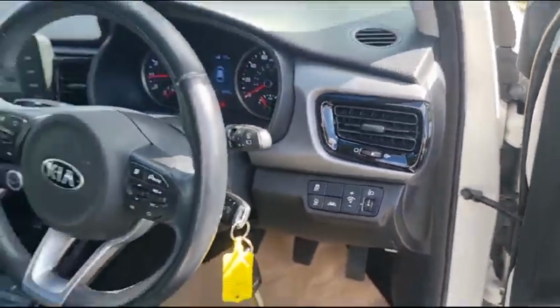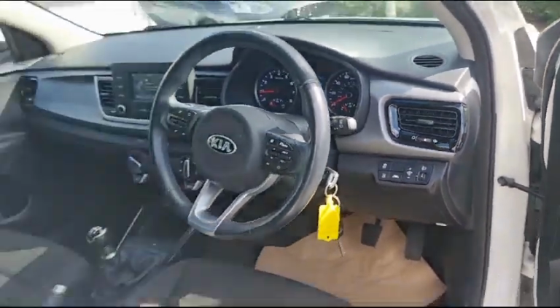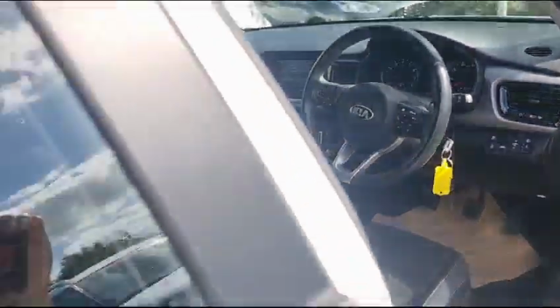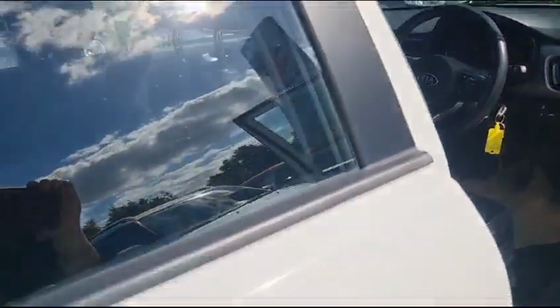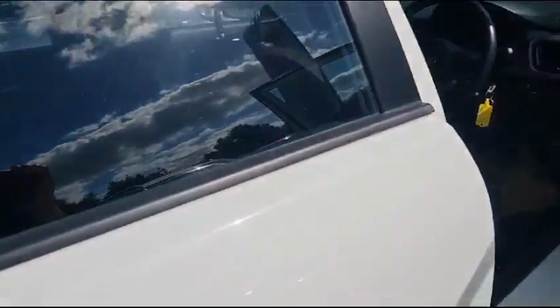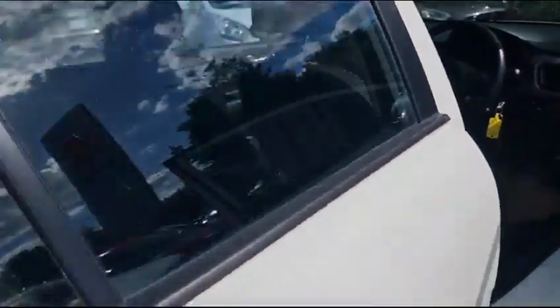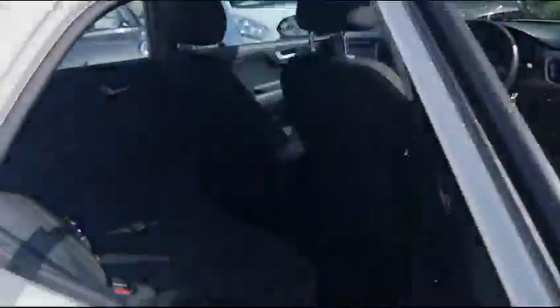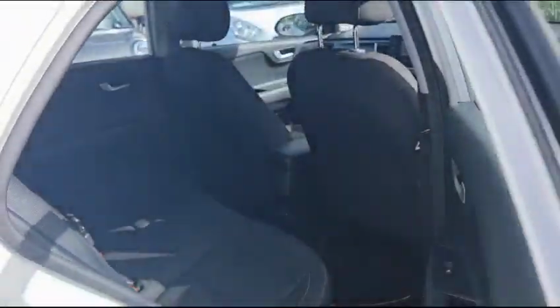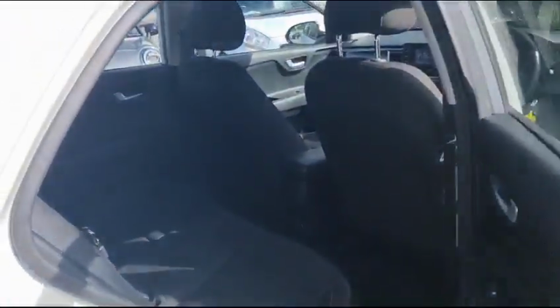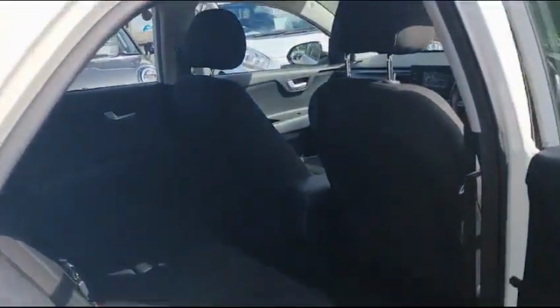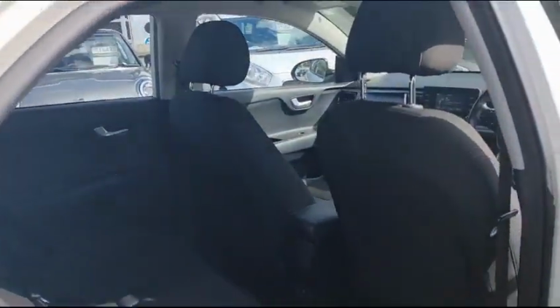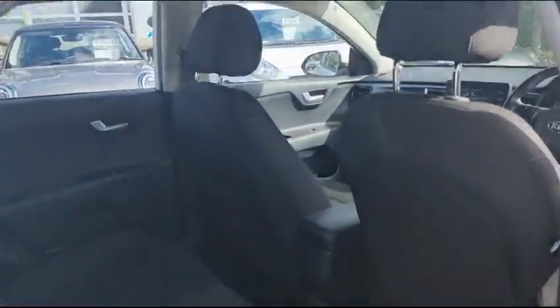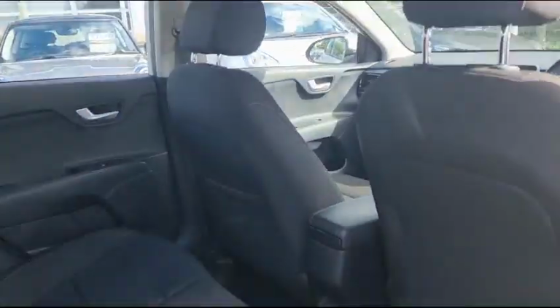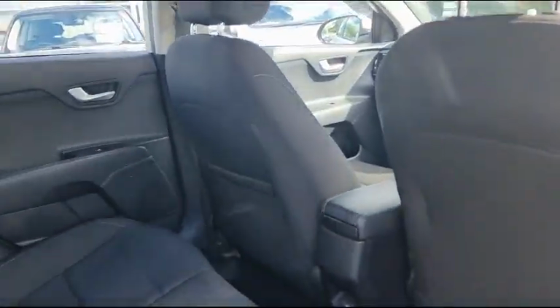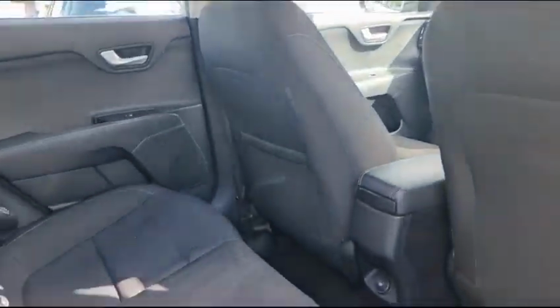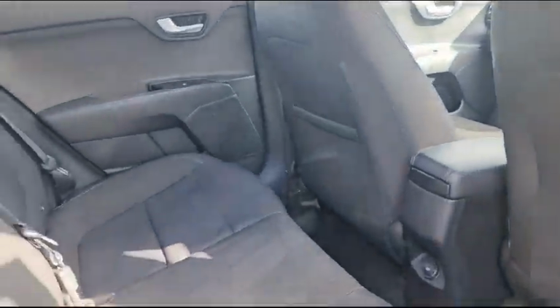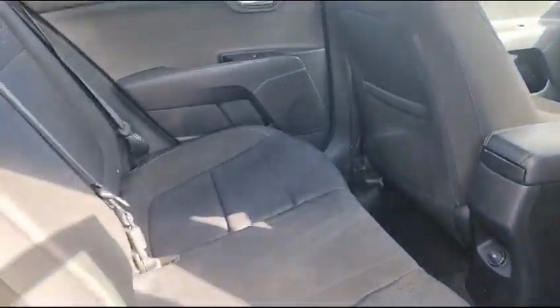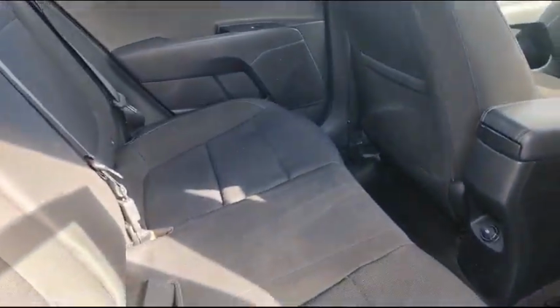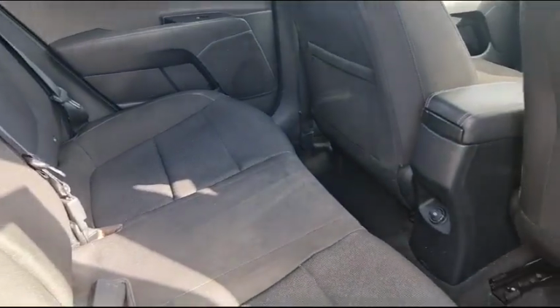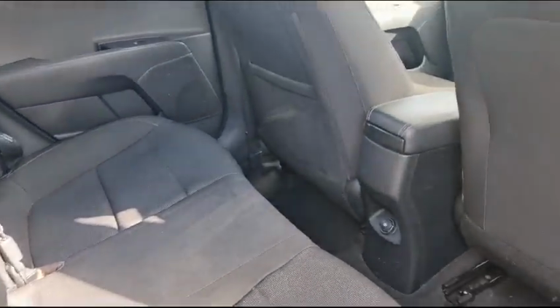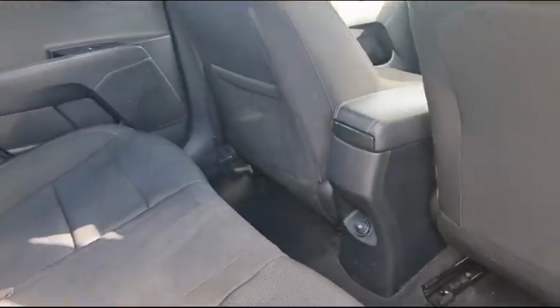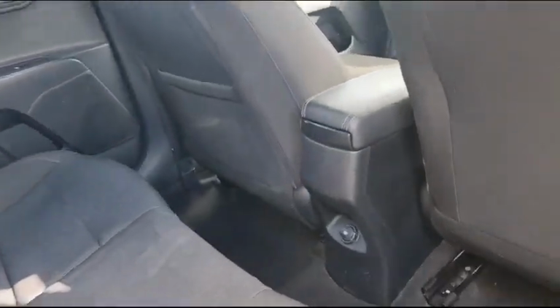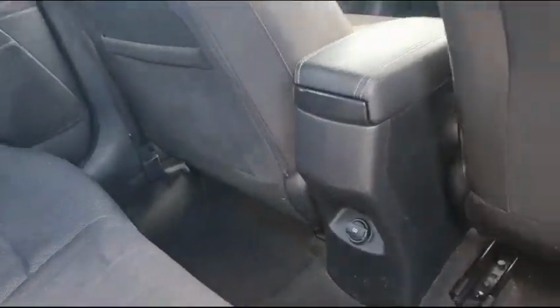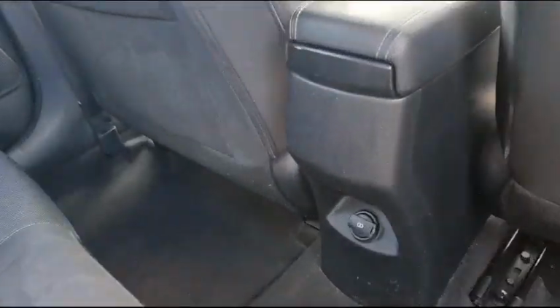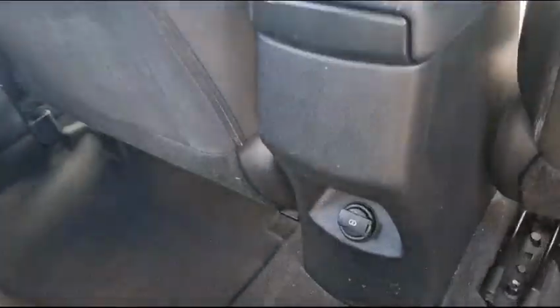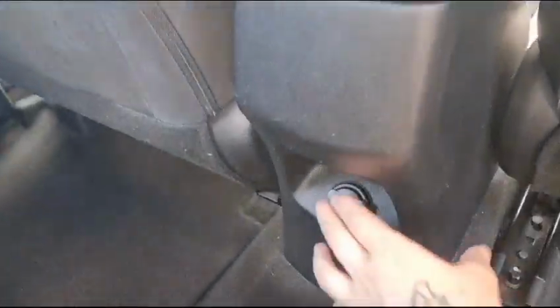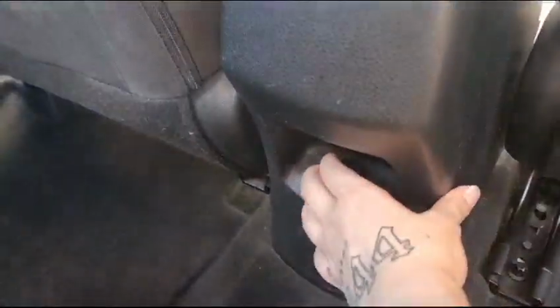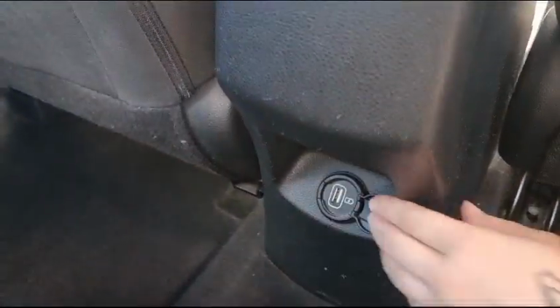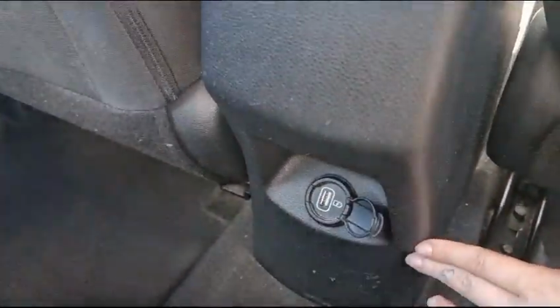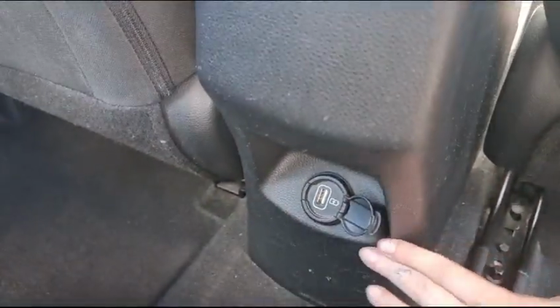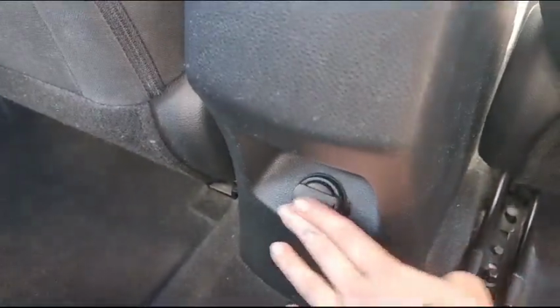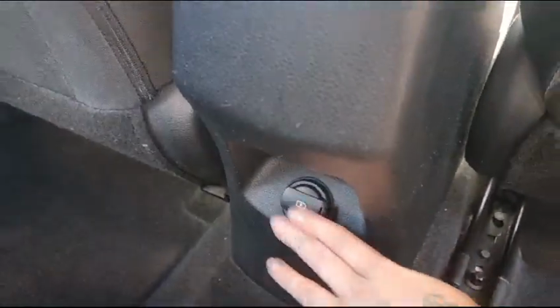As we make our way to the back of the car, you can see that the rear is supplied with a spacious area to sit, and it is also supplied with its own charging port.